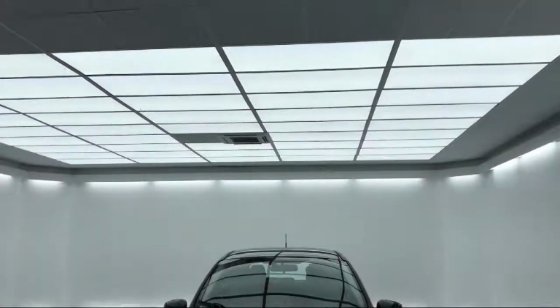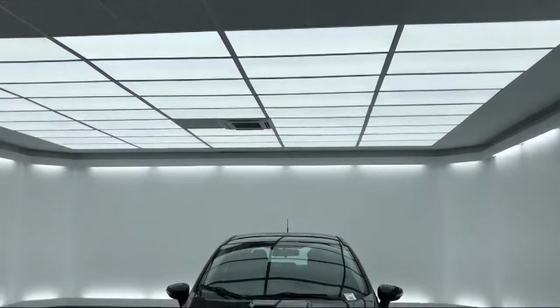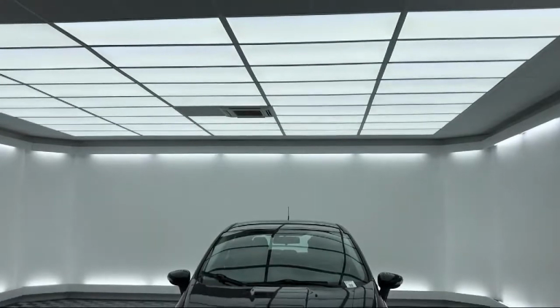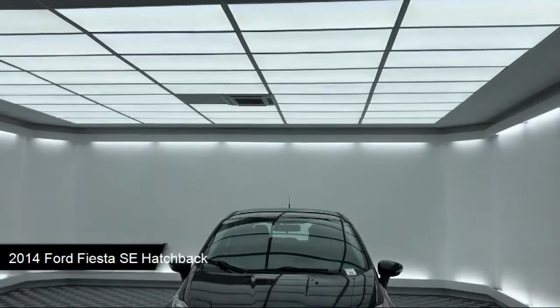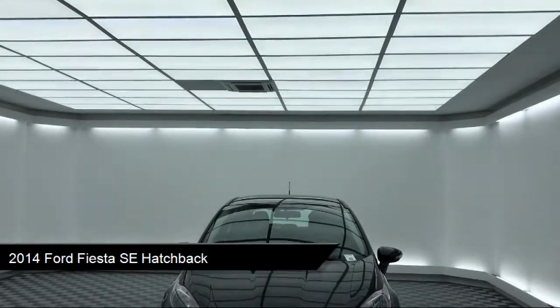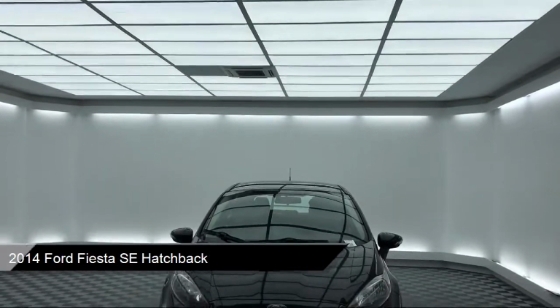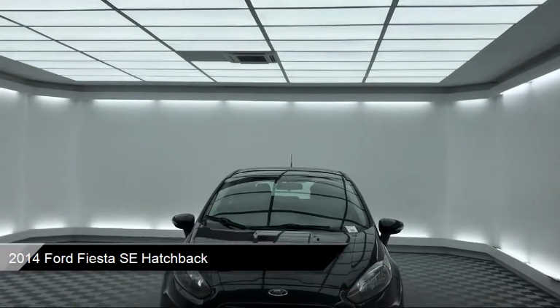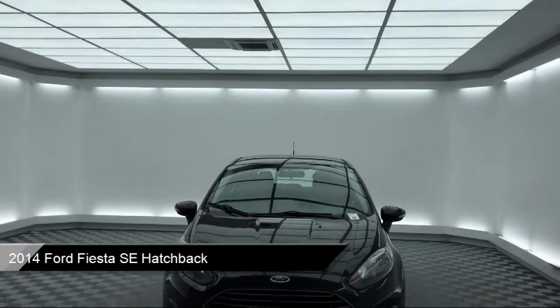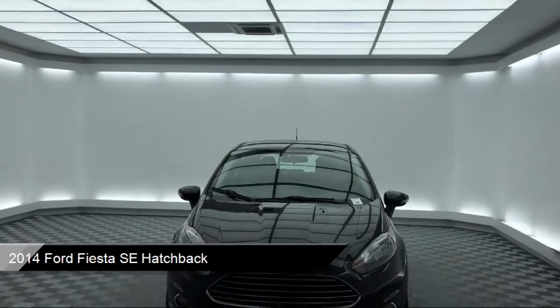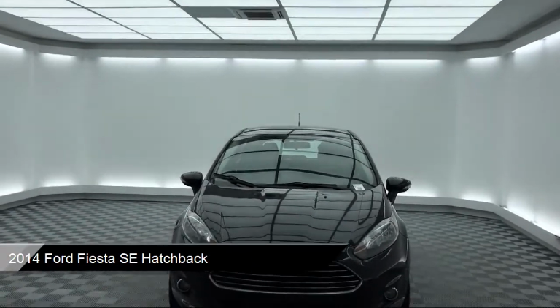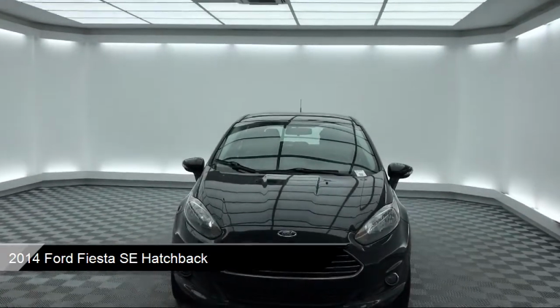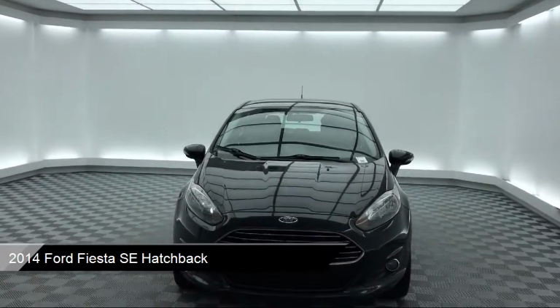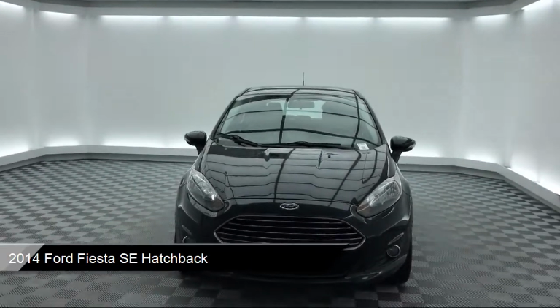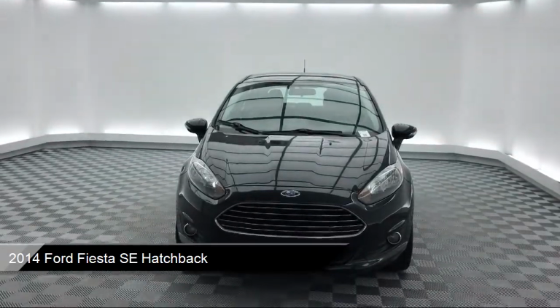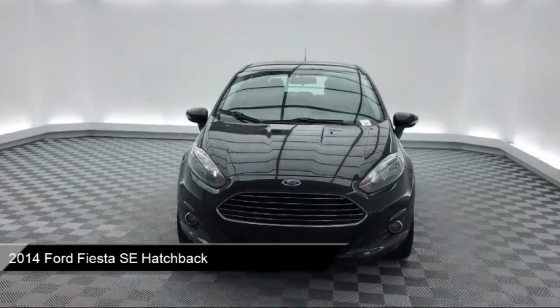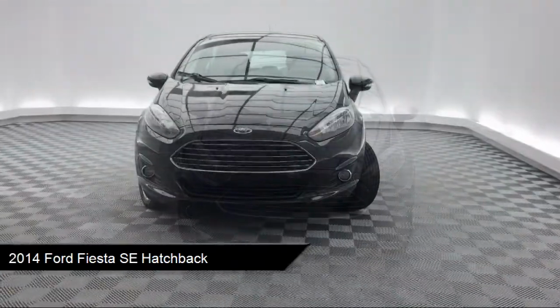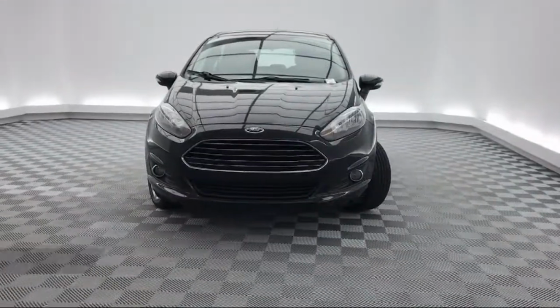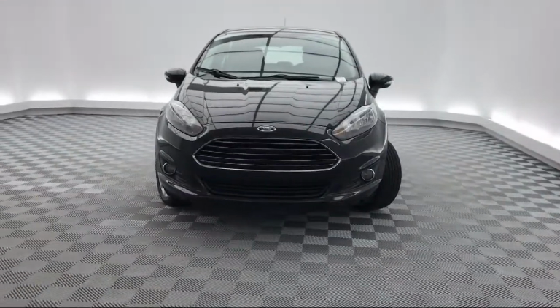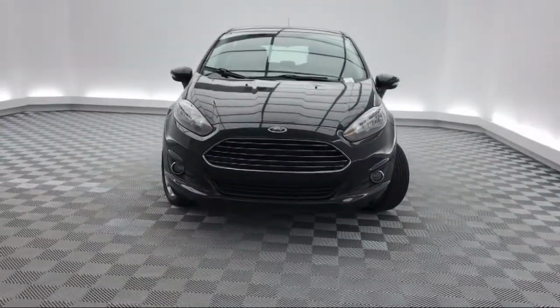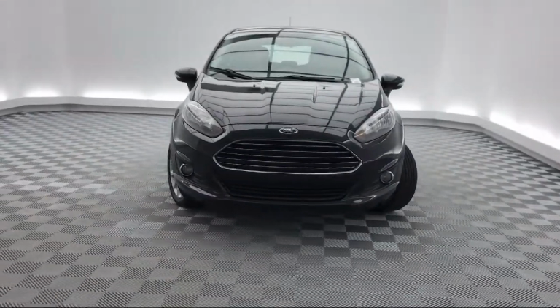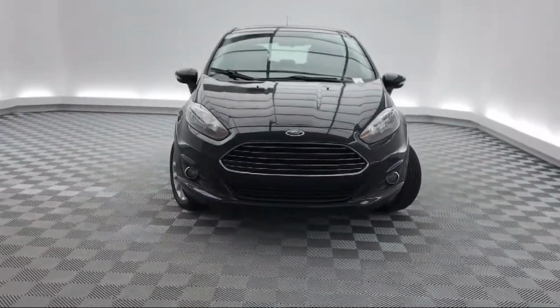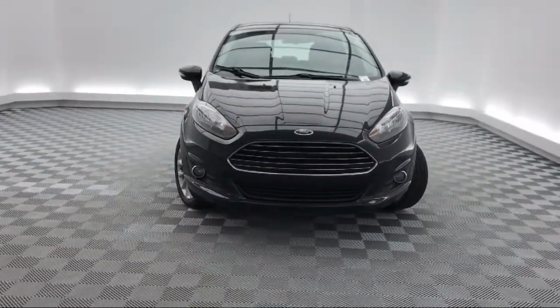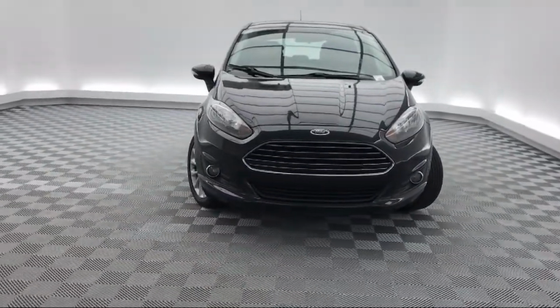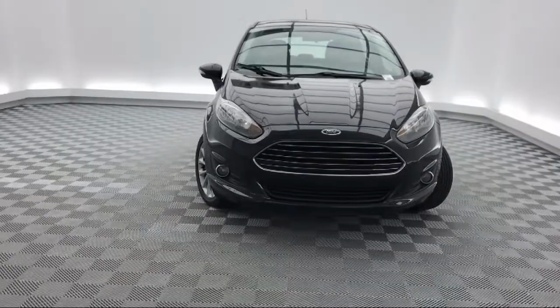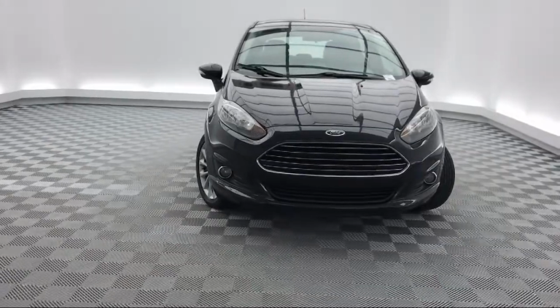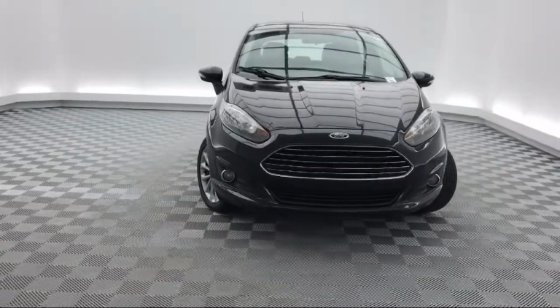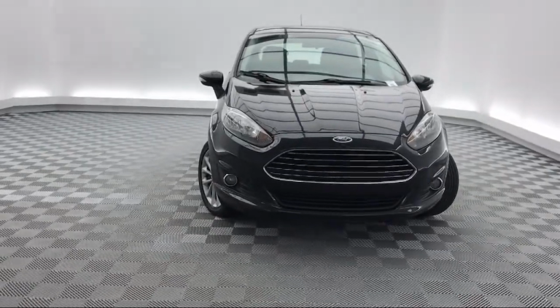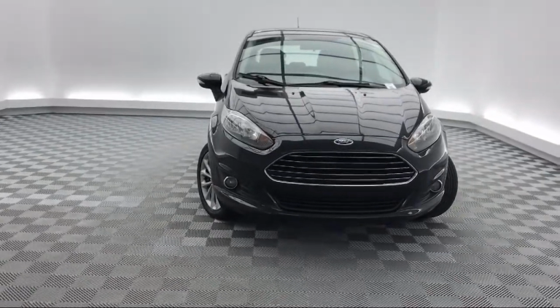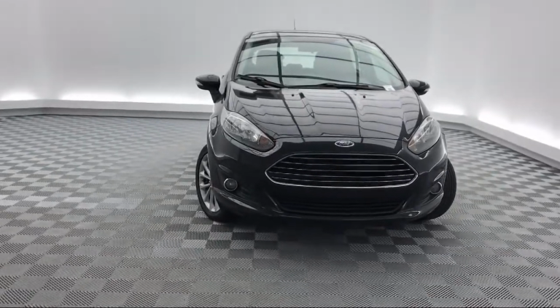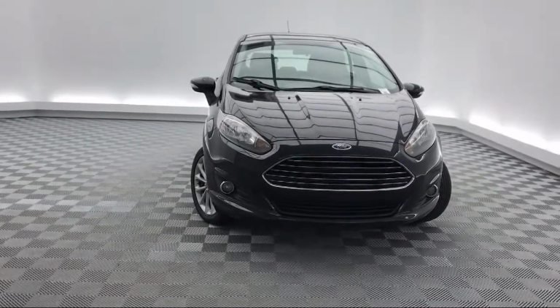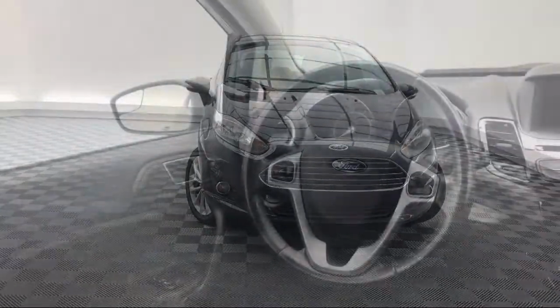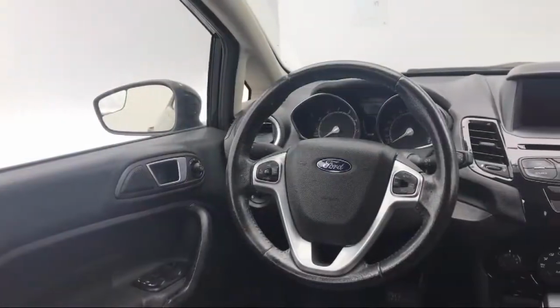rear spoiler, keyless entry, fully automatic headlights, tire pressure monitoring system, steering wheel controls, air conditioning, traction control, CD player, power windows, and much more.